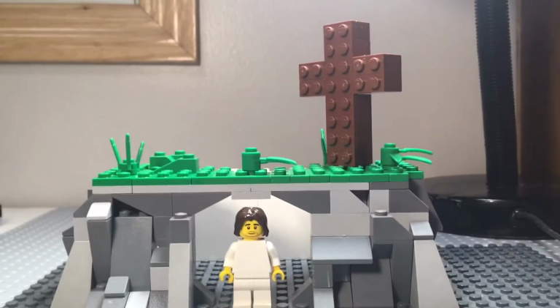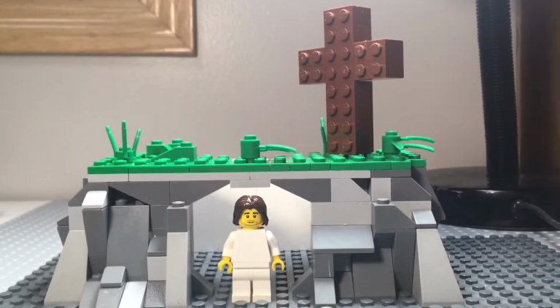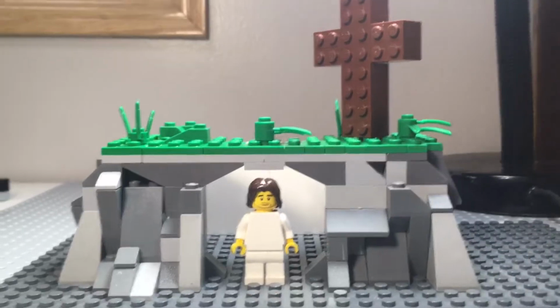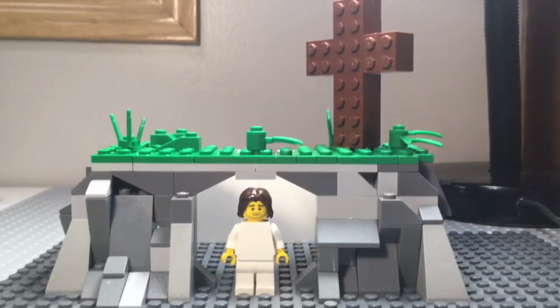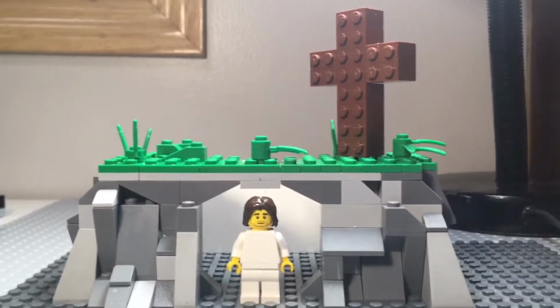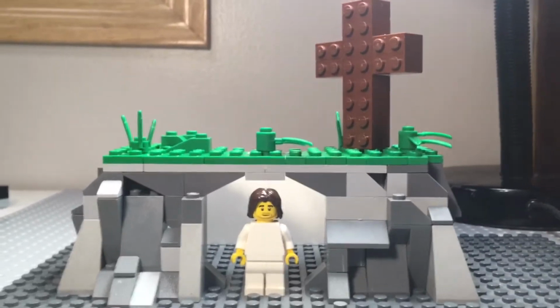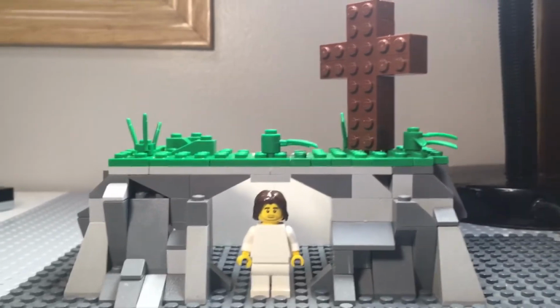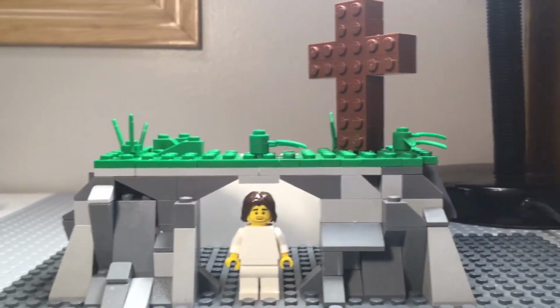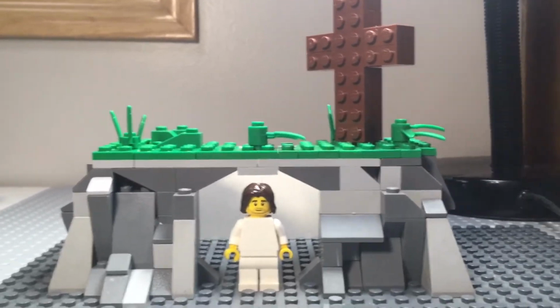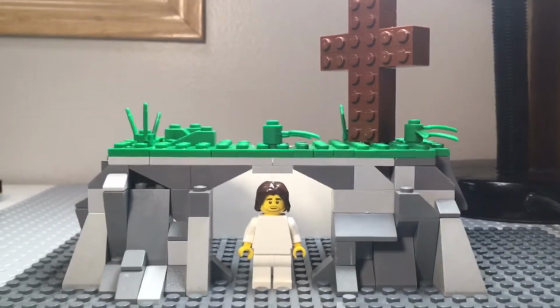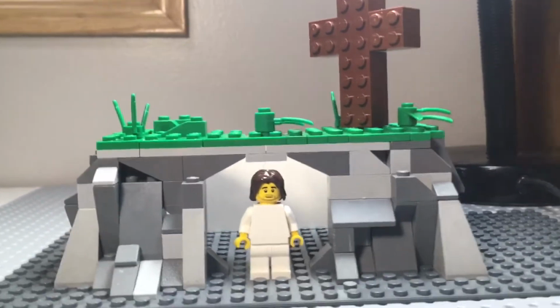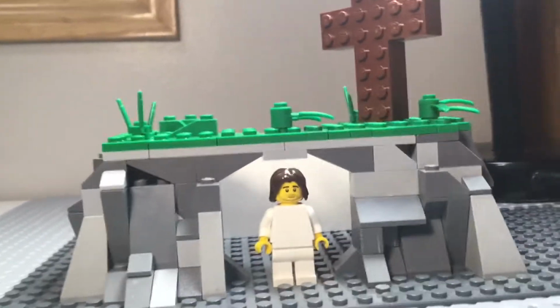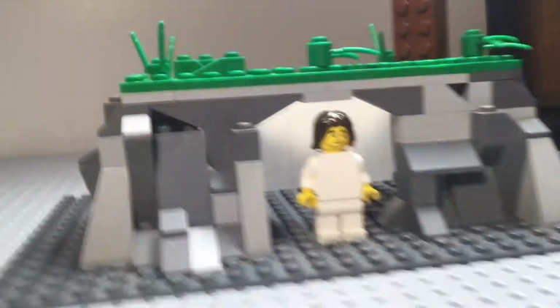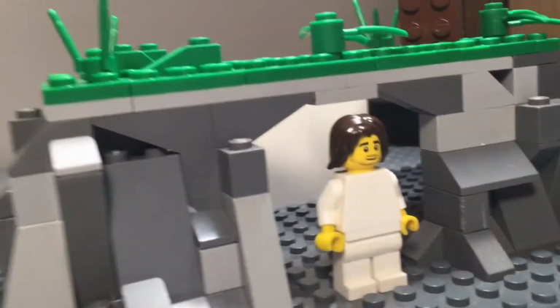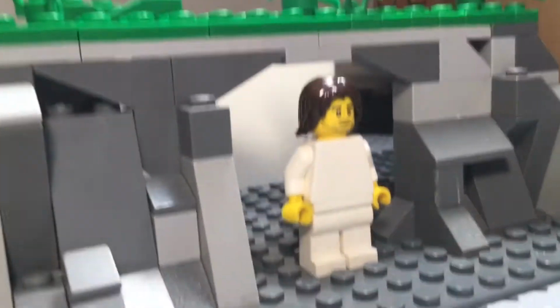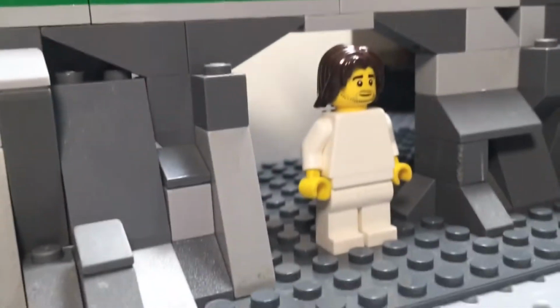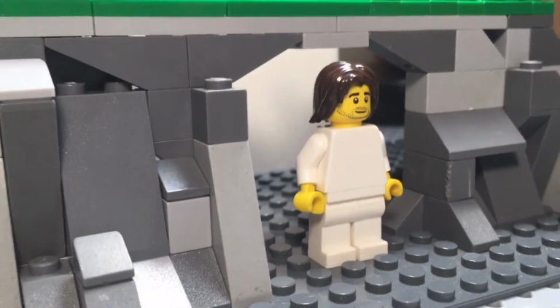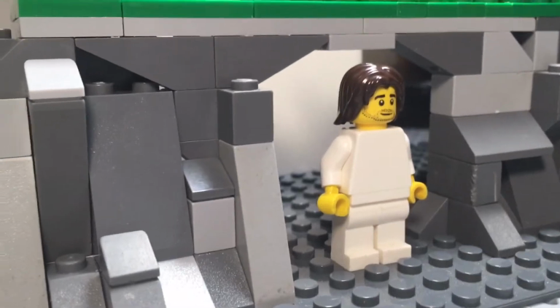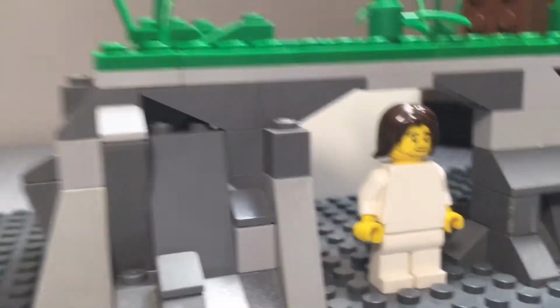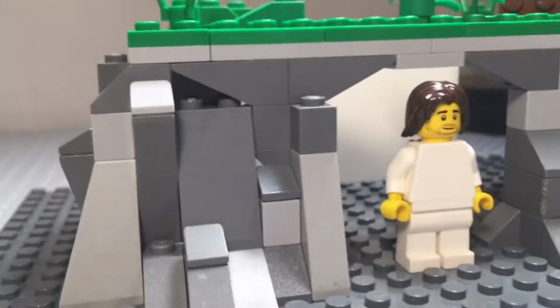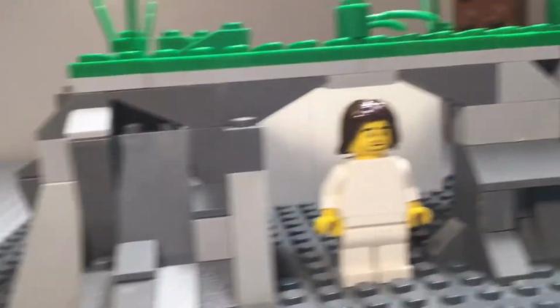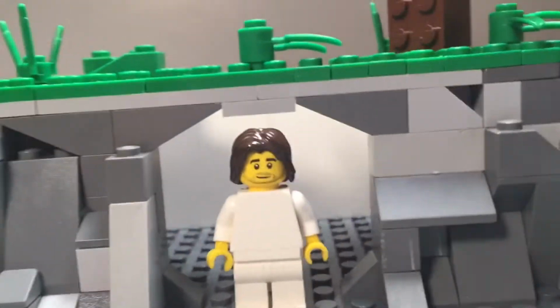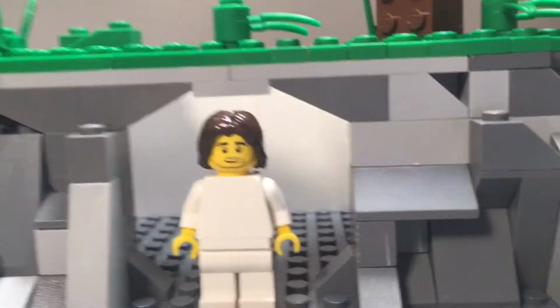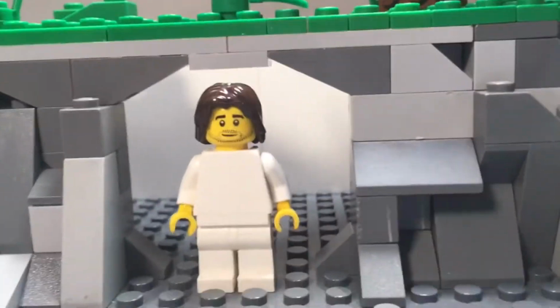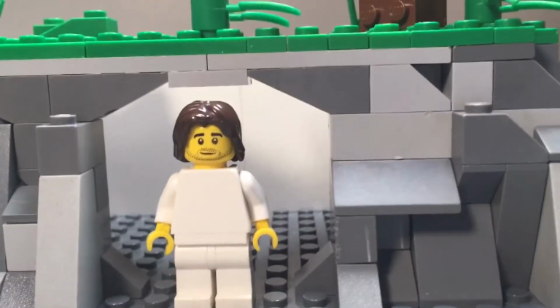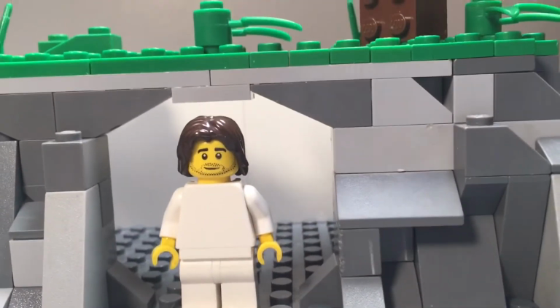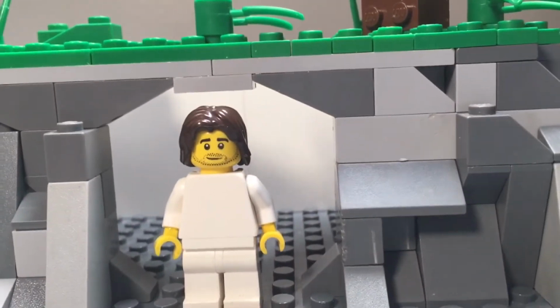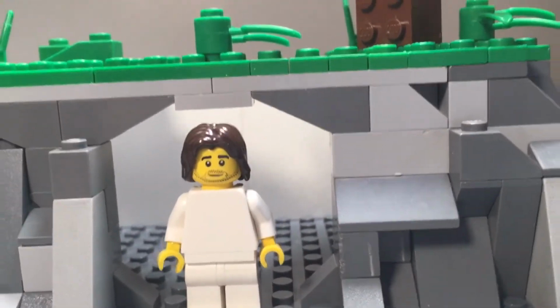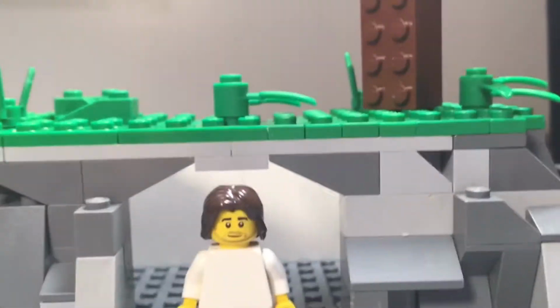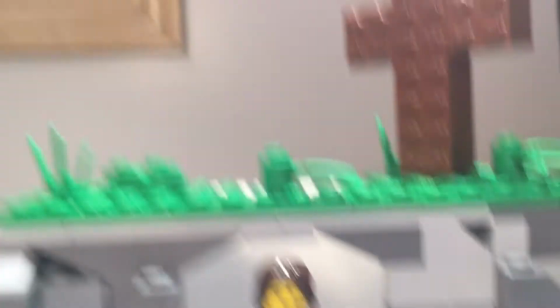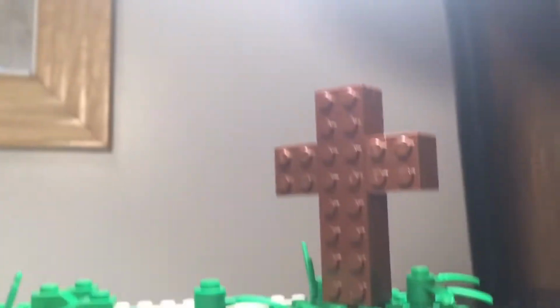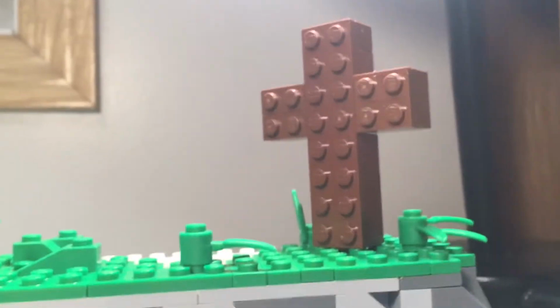Hey everyone, Chris here. I'm here to wish you a happy Easter, and here we have my Easter MOC — it is the Resurrection.